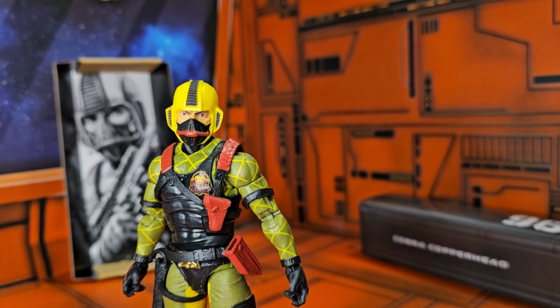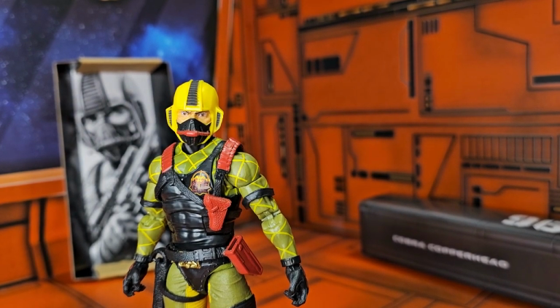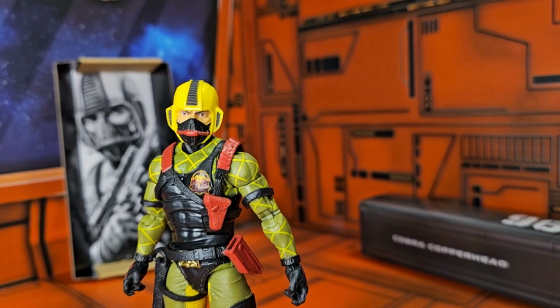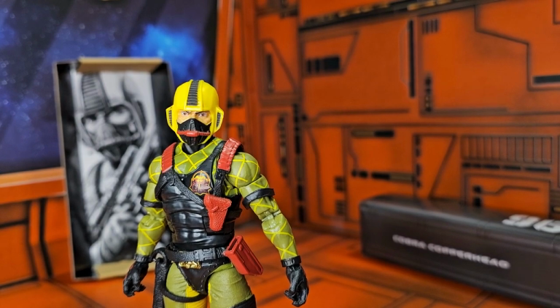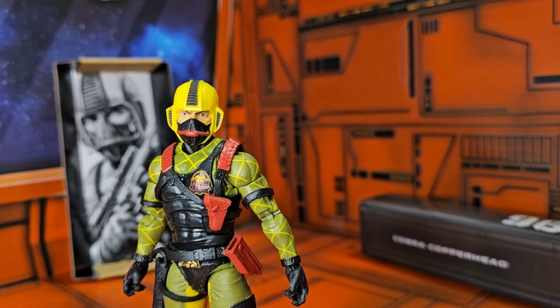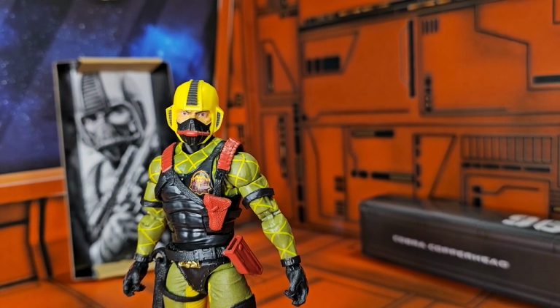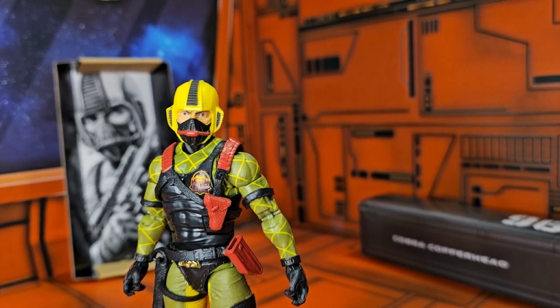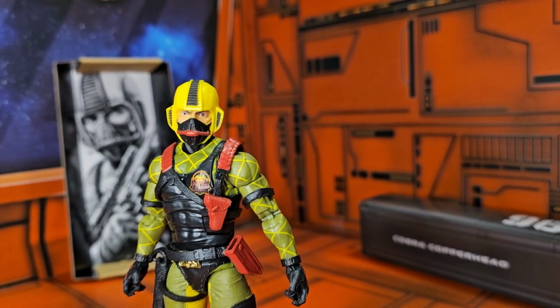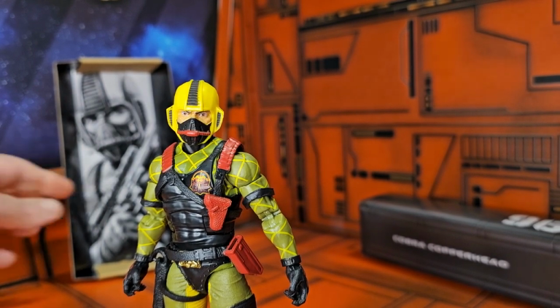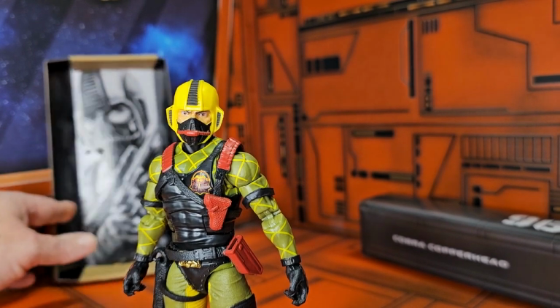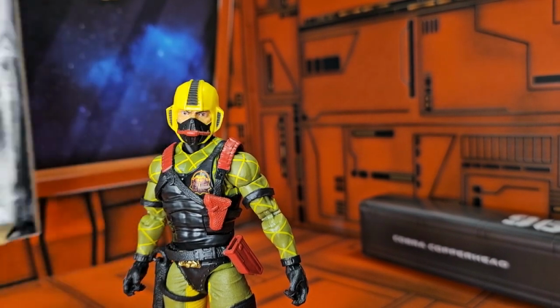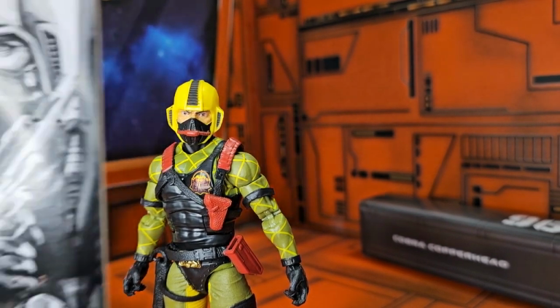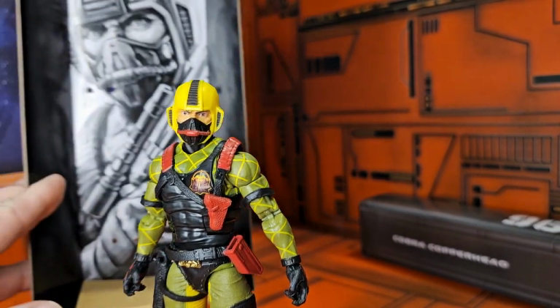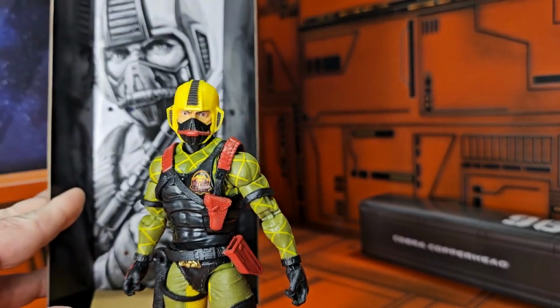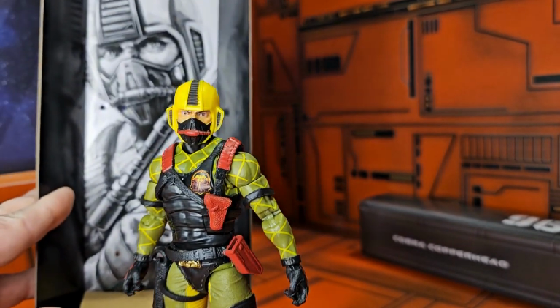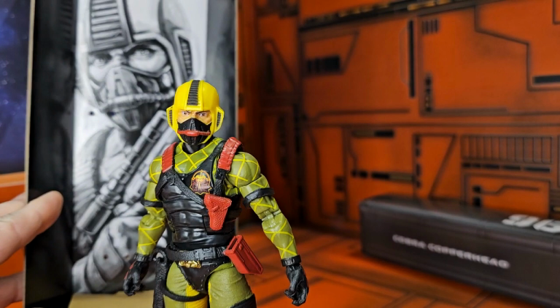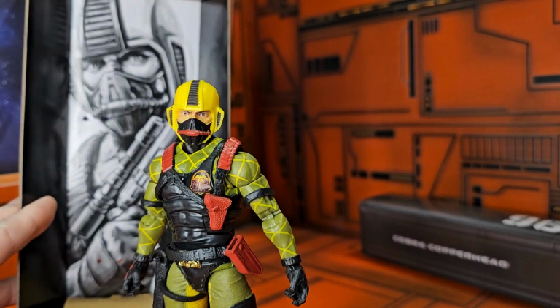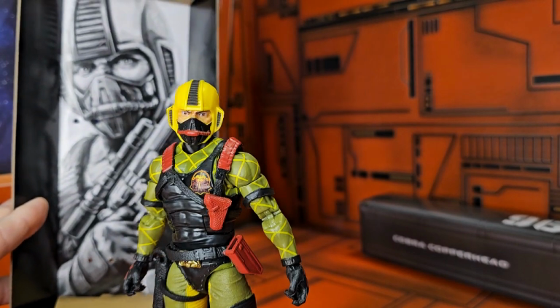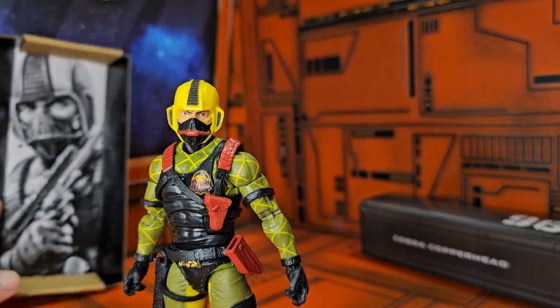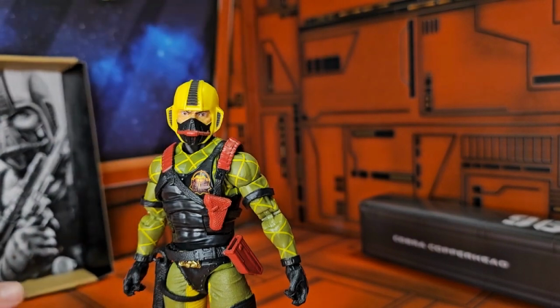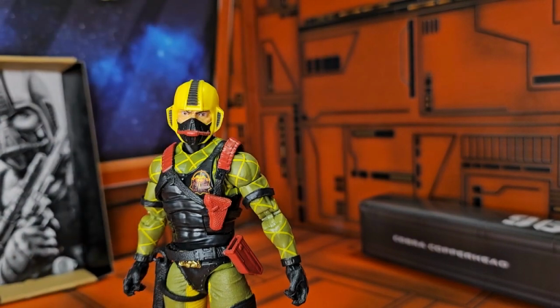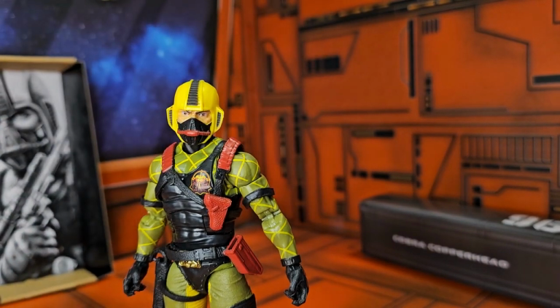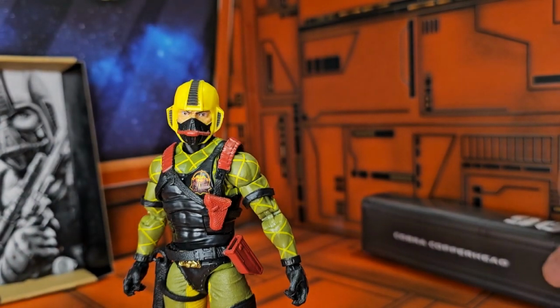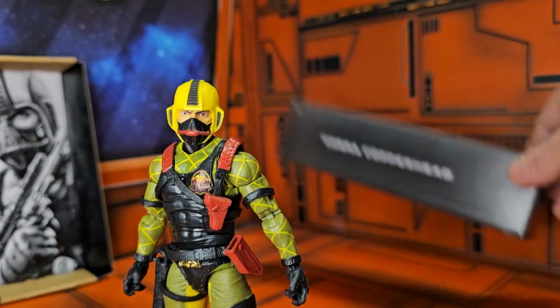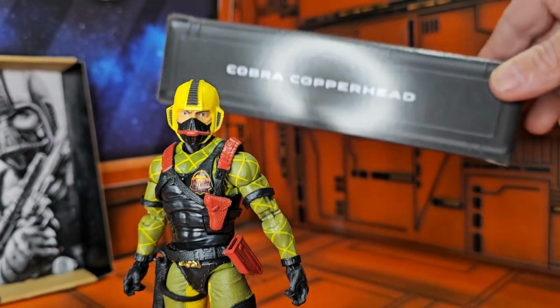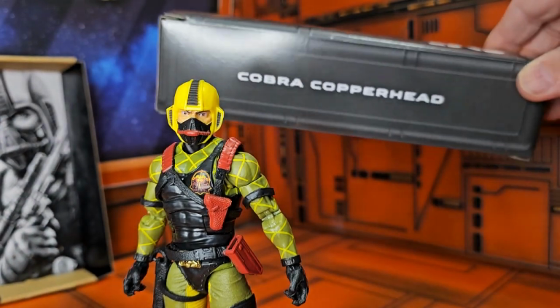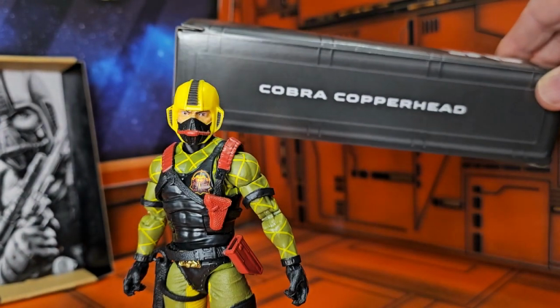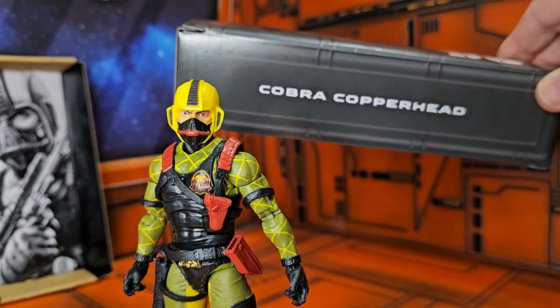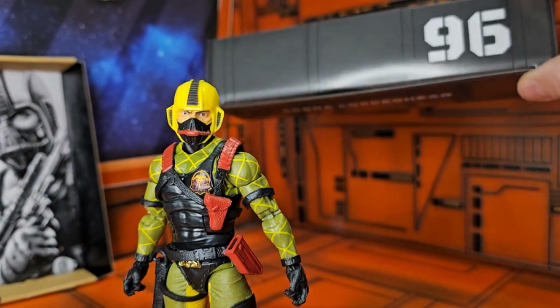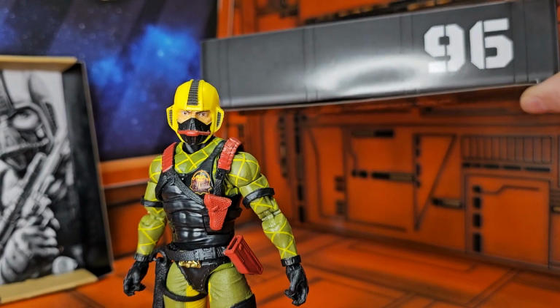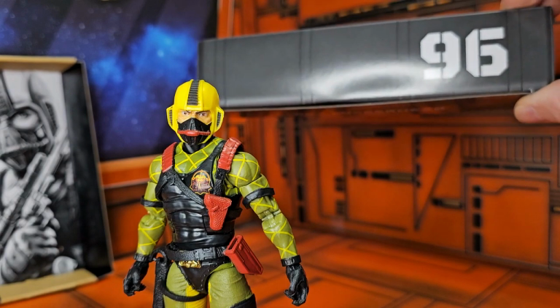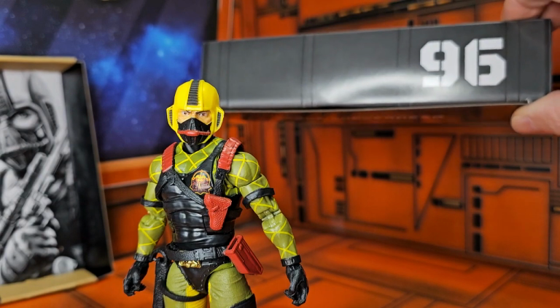This guy was on sale at Target for only 15 bucks, so I grabbed a few — because you always need more Cobra troops, right? Now in the background you'll see he comes with this nice artwork from the box and also a footlocker. Cobra Copperhead number 96.